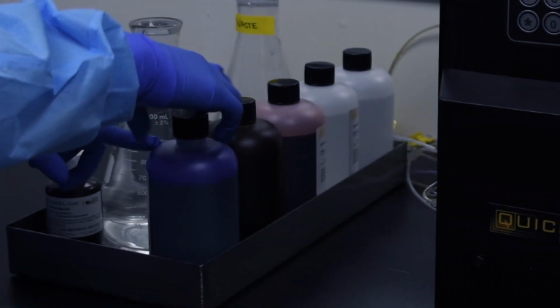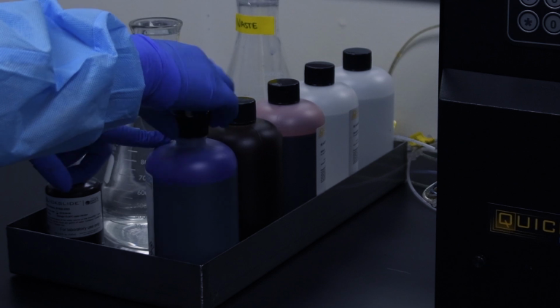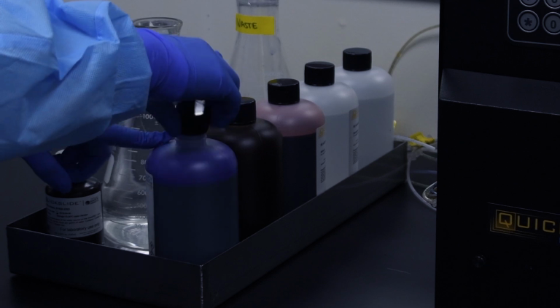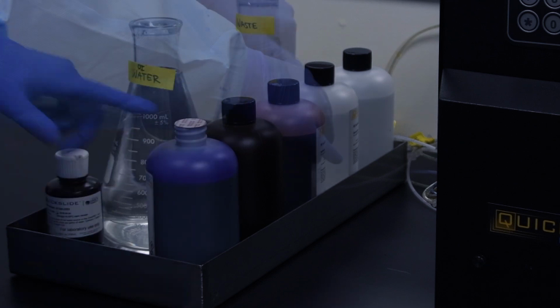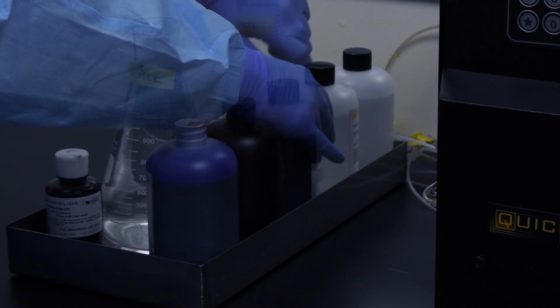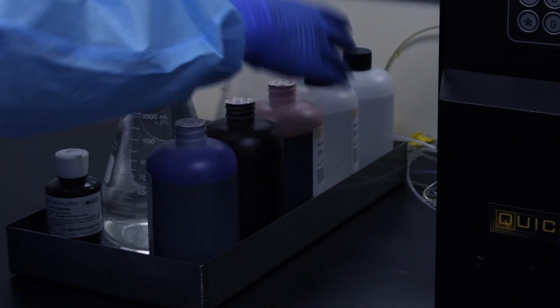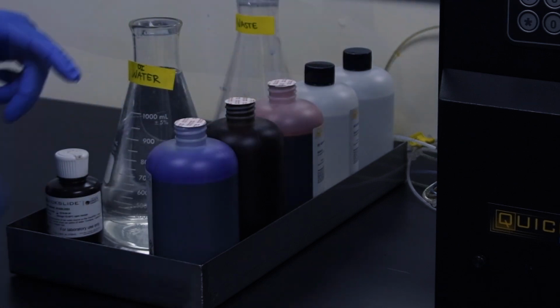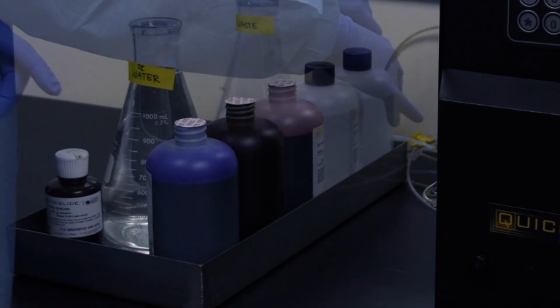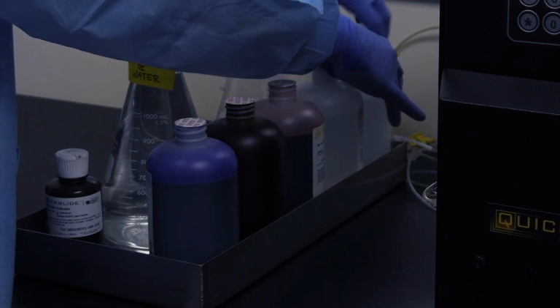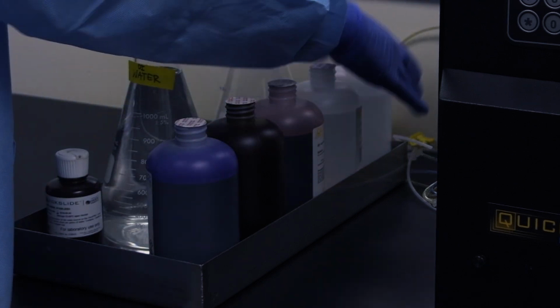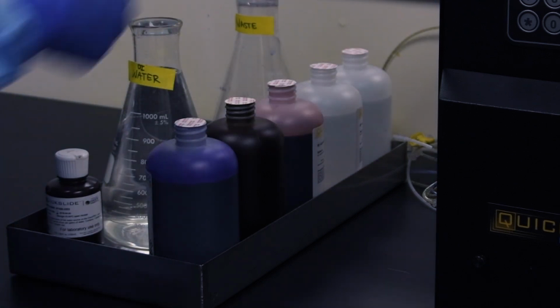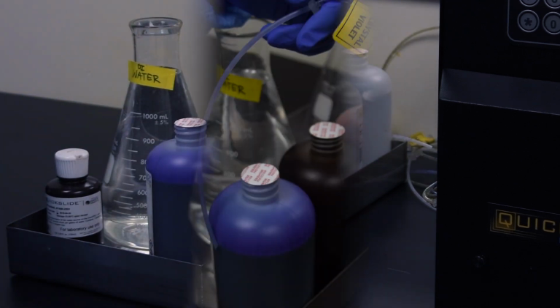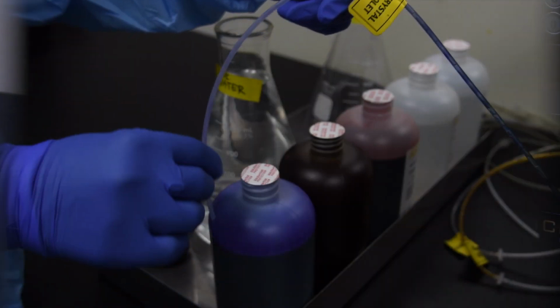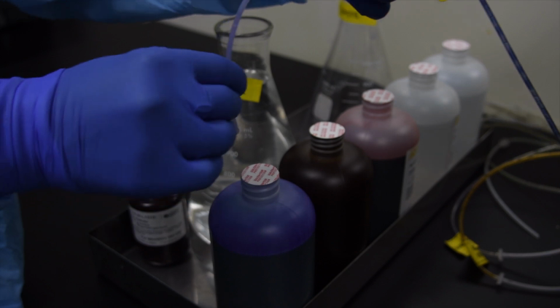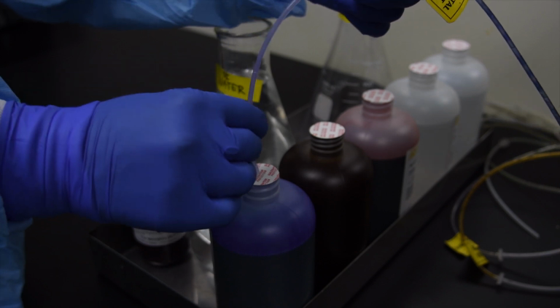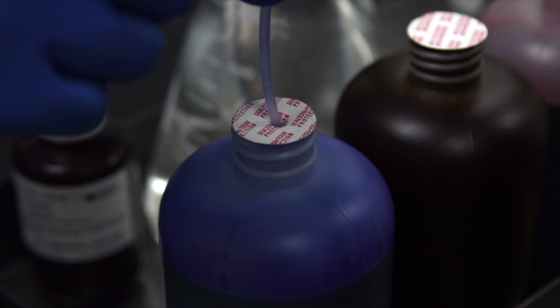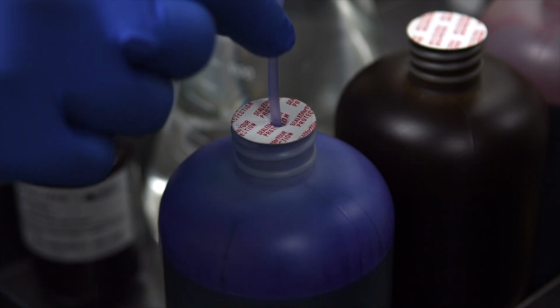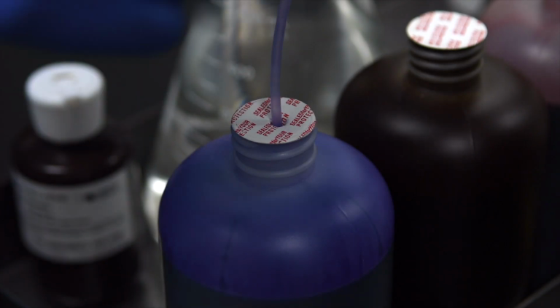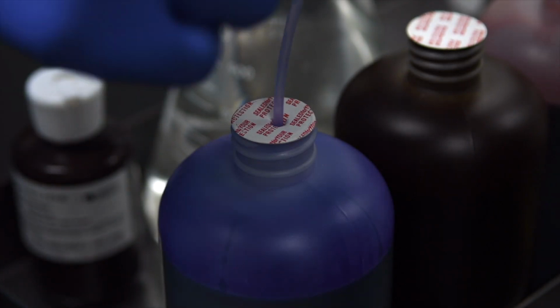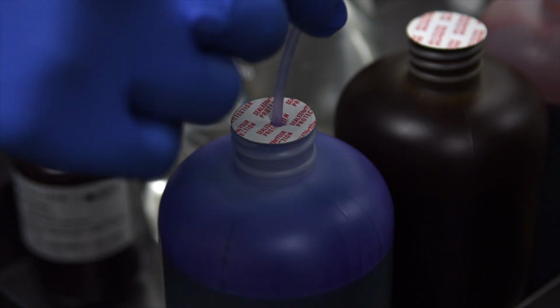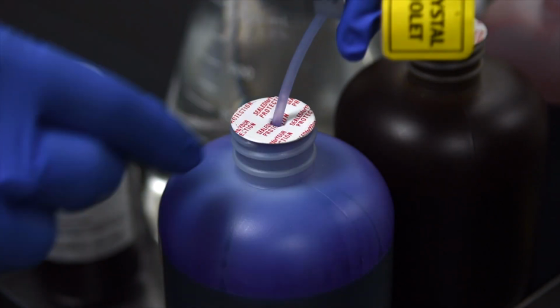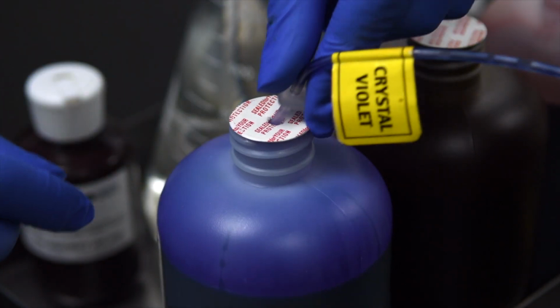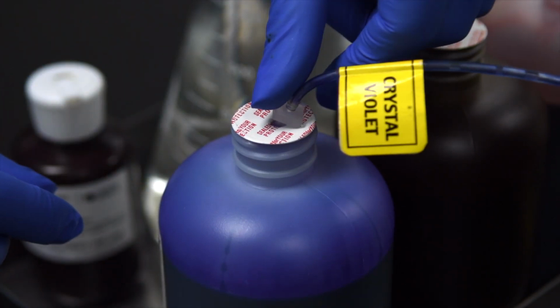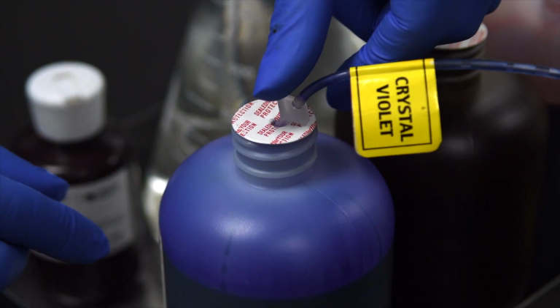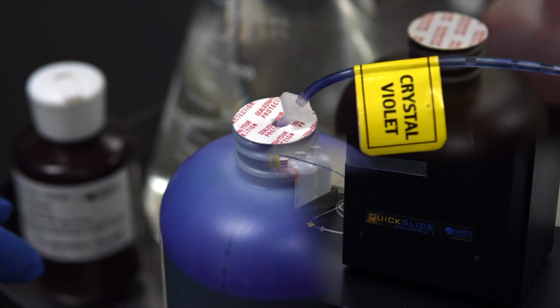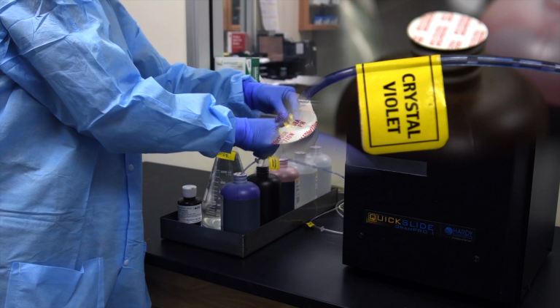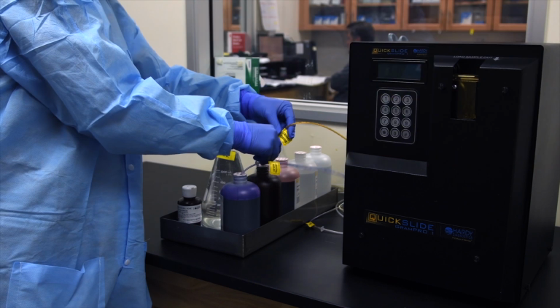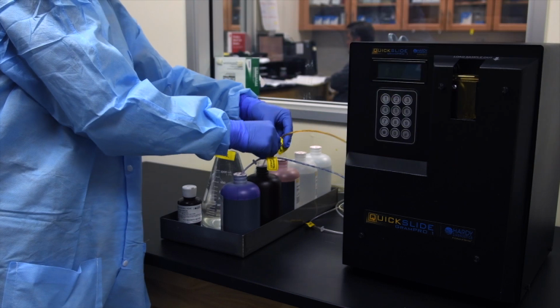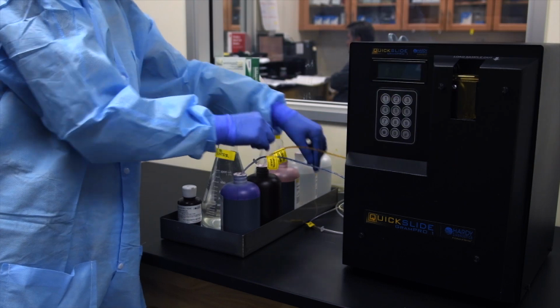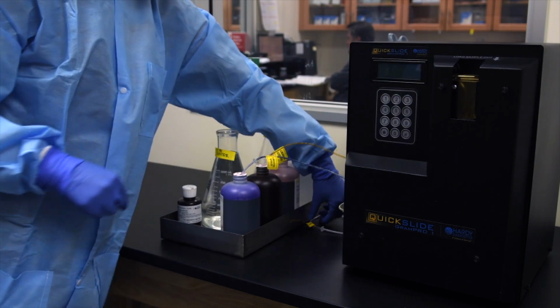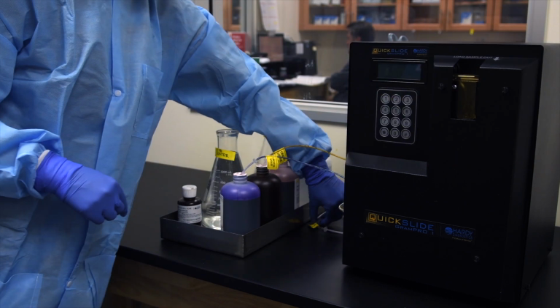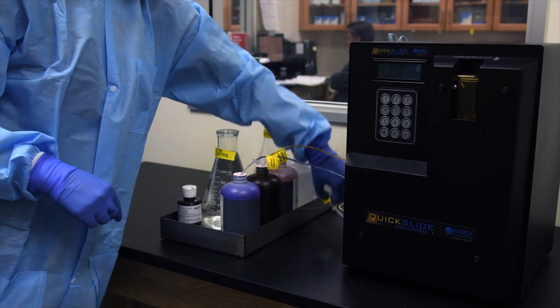Open the five reagent bottles. Insert the five labeled reagent cannulas into their respective bottles. Make sure the reagent pack is positioned directly to the left of the machine.